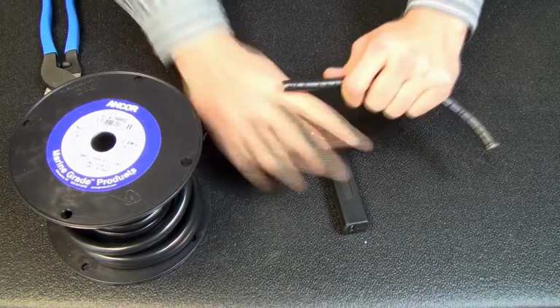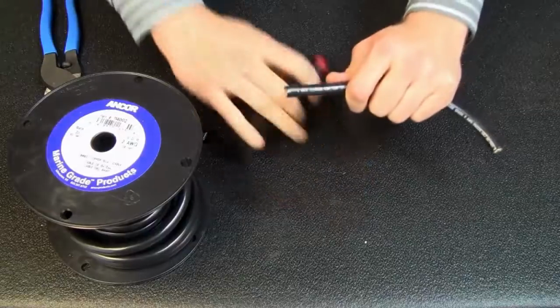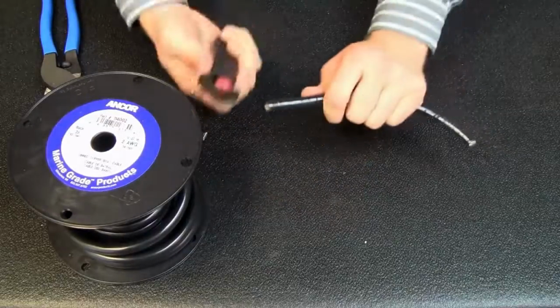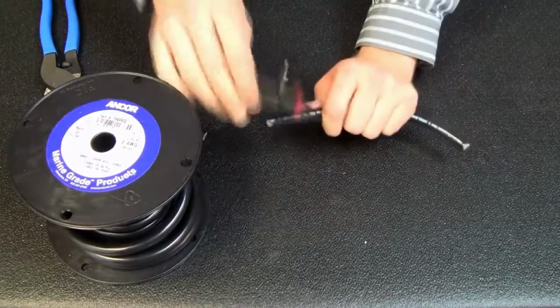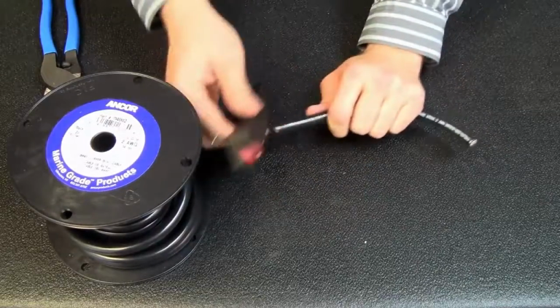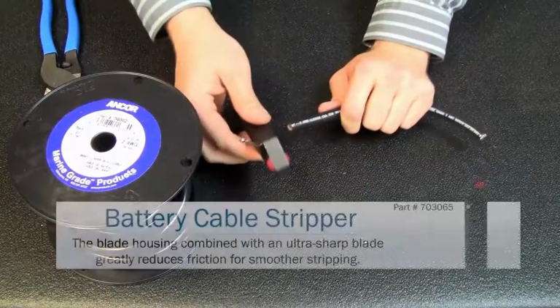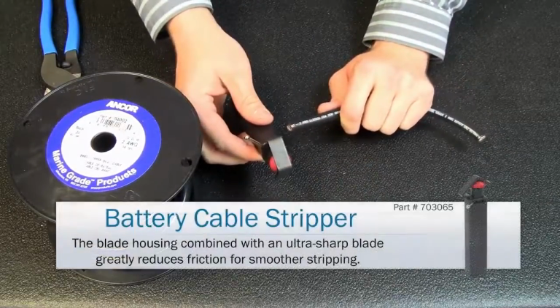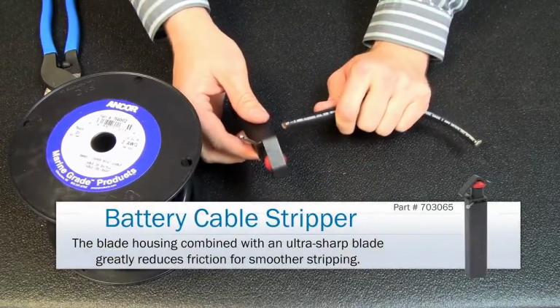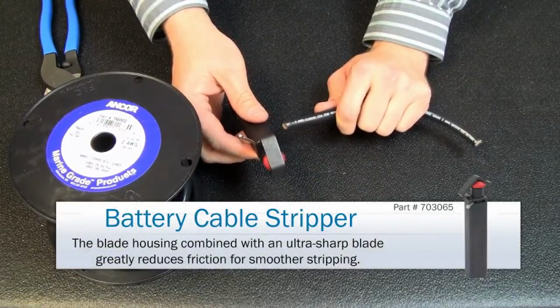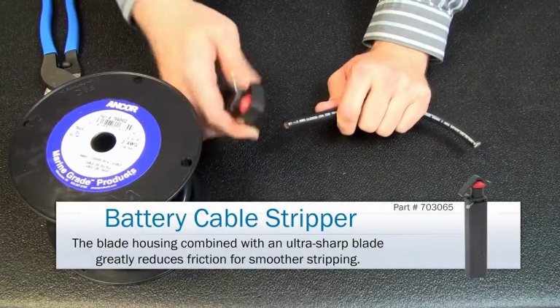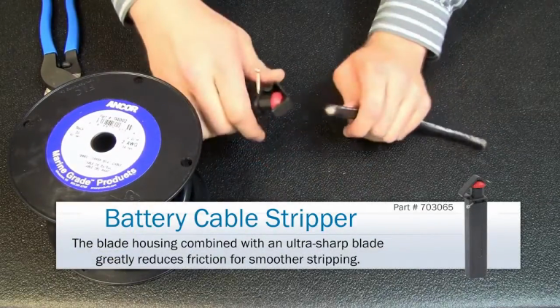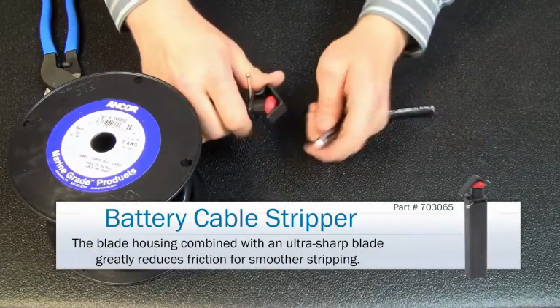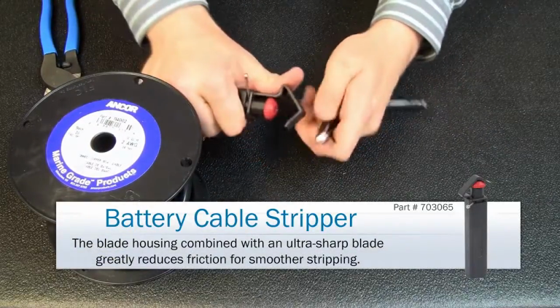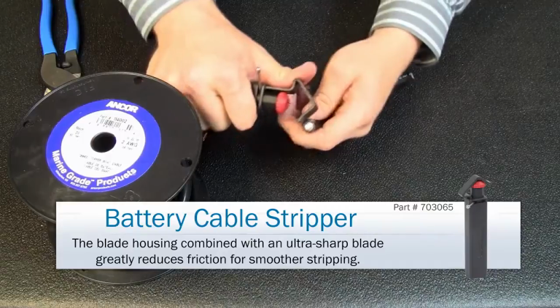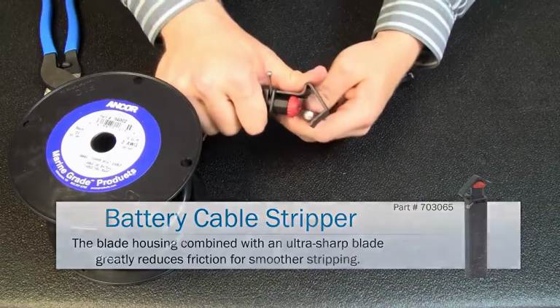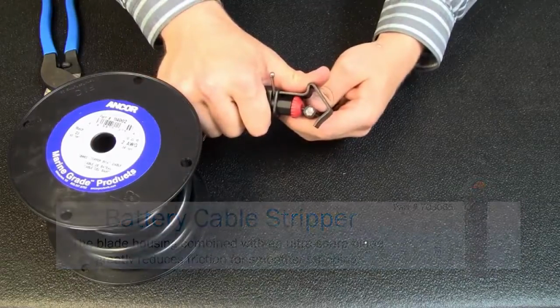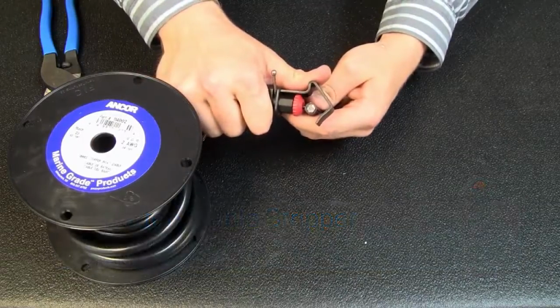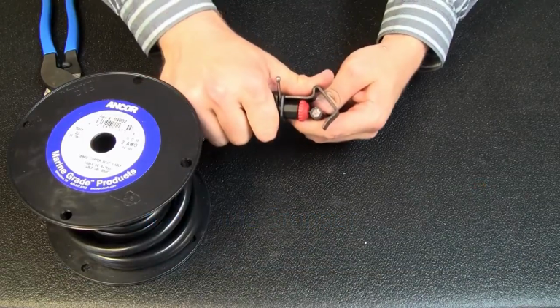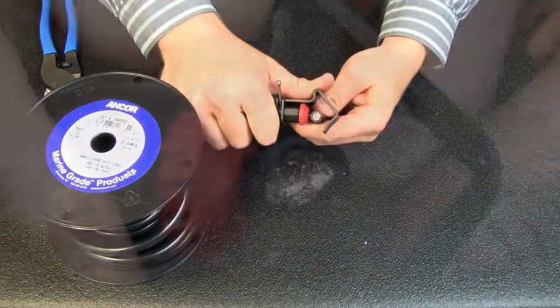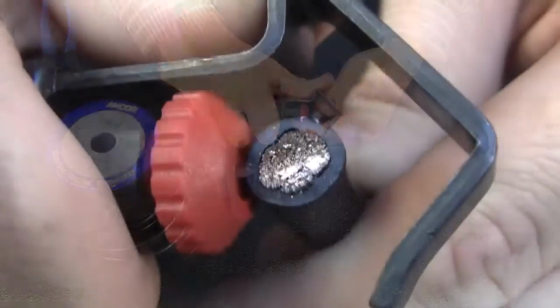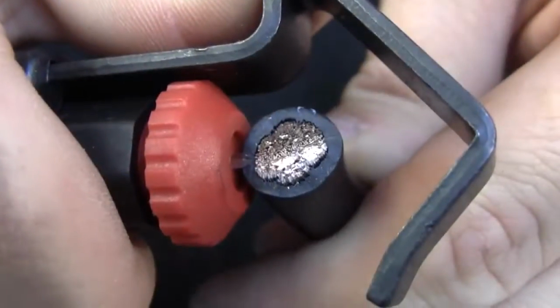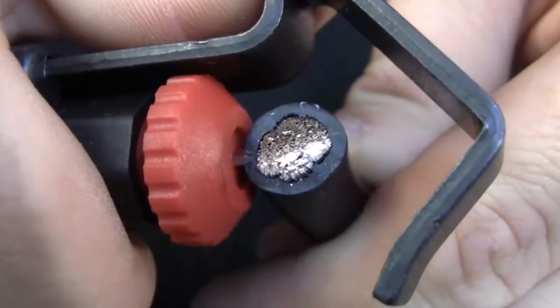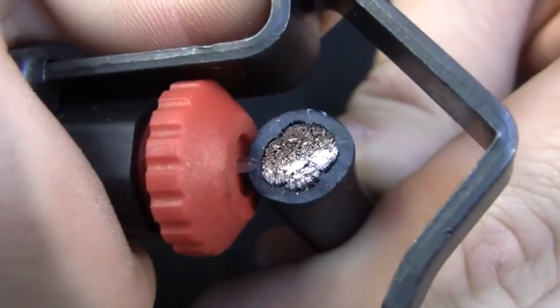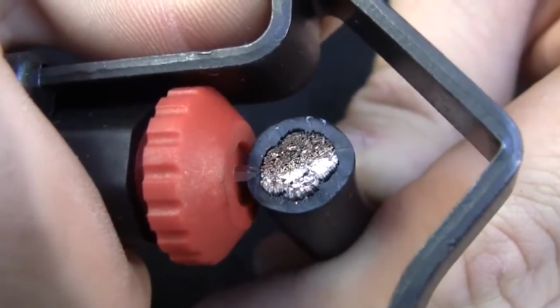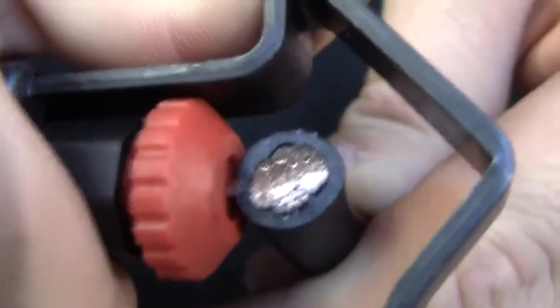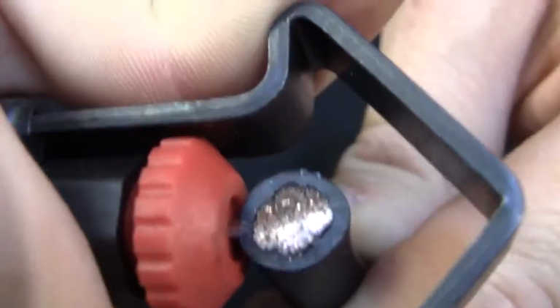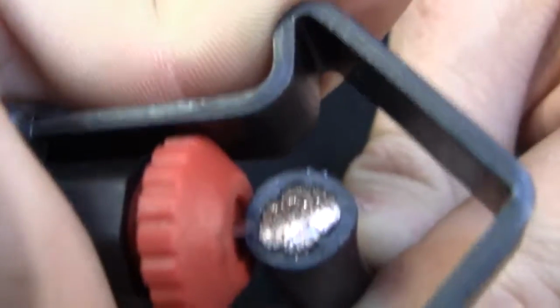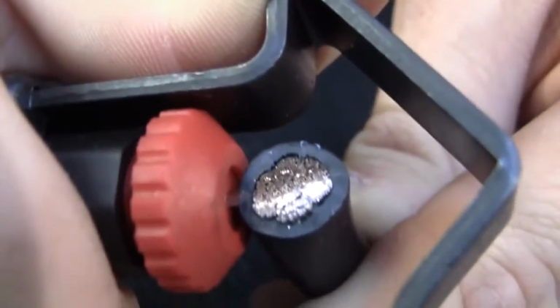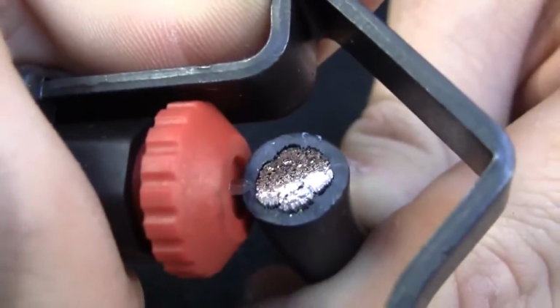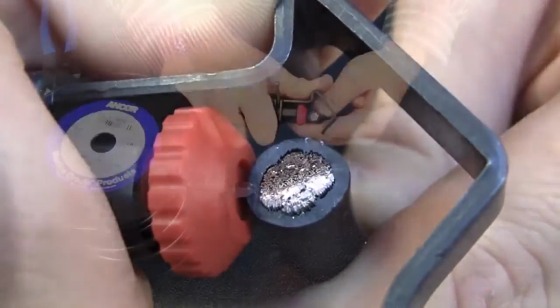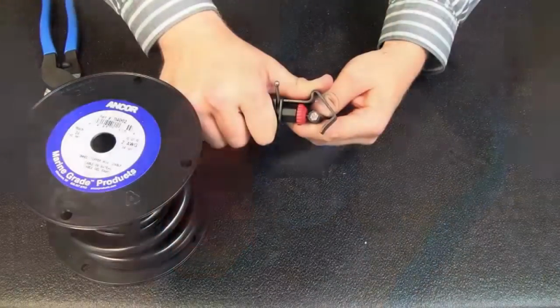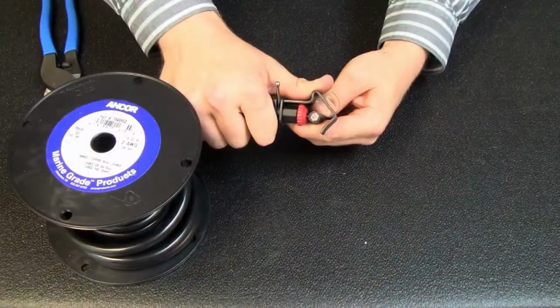So now that we've got it straight, we're going to take our ANCOR battery cable stripper and adjust the blade so that it goes to the appropriate depth inside the jacket. Make sure it's going to go all the way through that jacket, otherwise you're not going to get a proper strip.